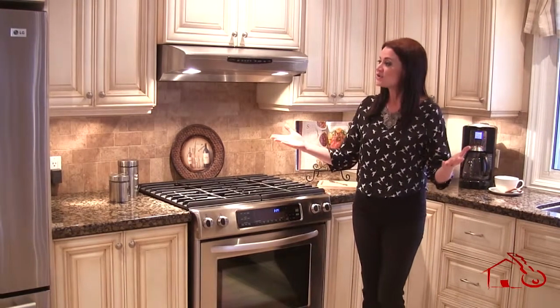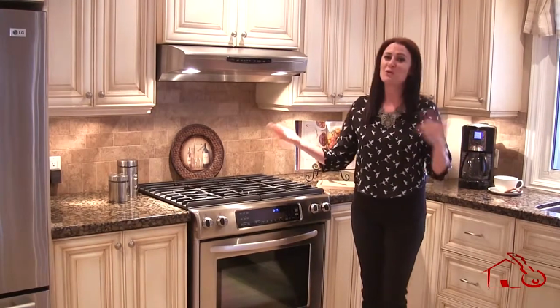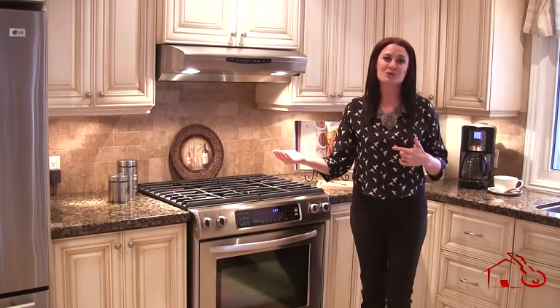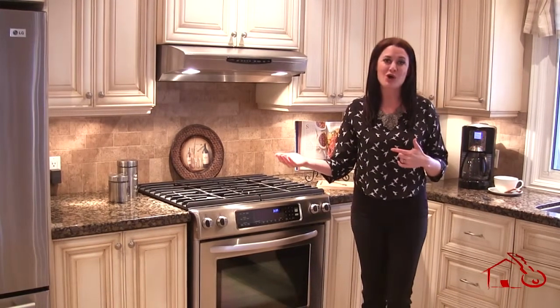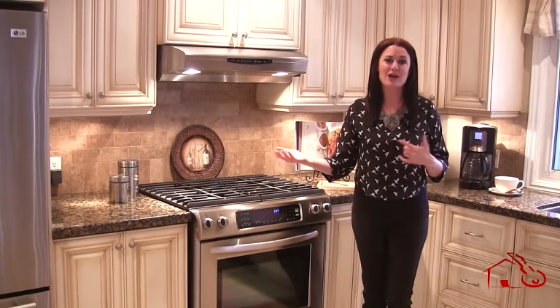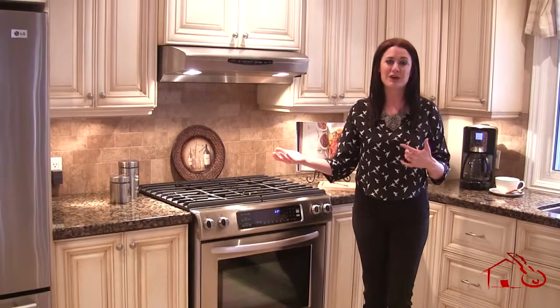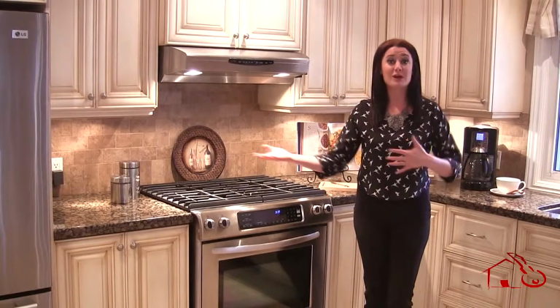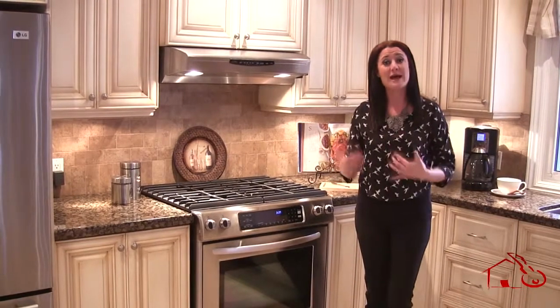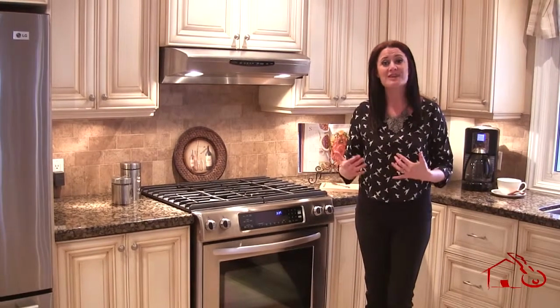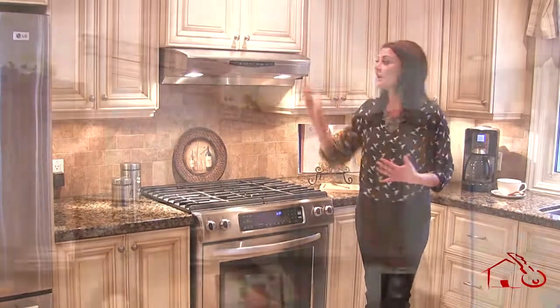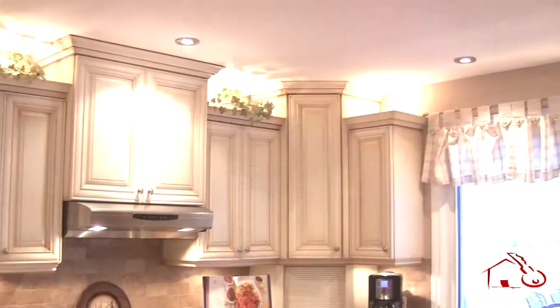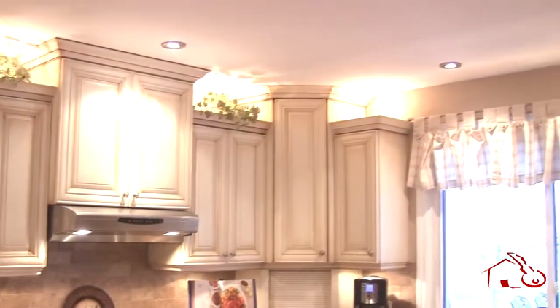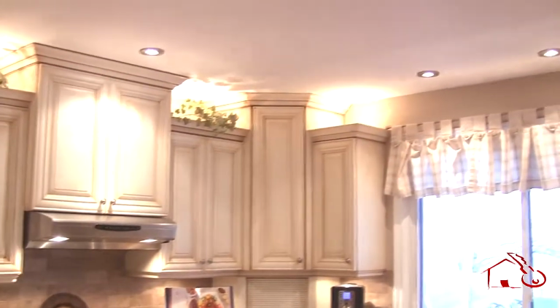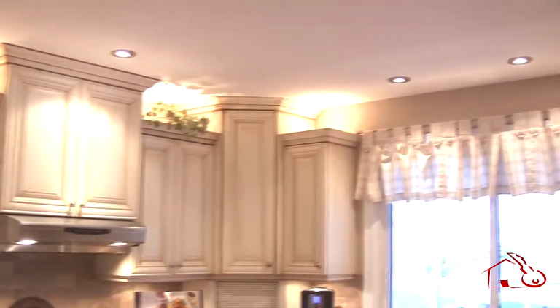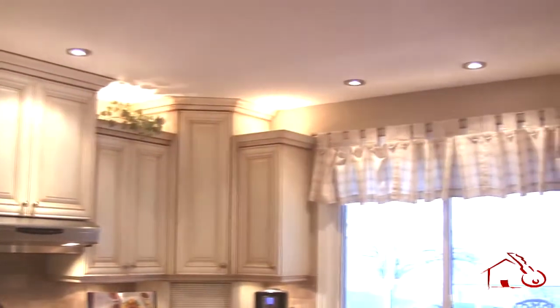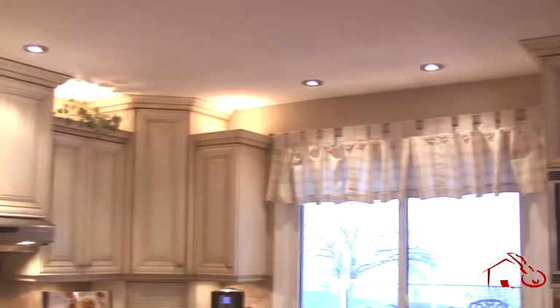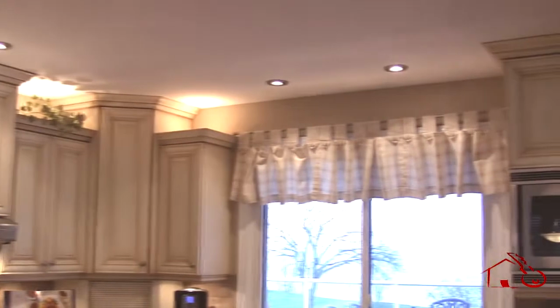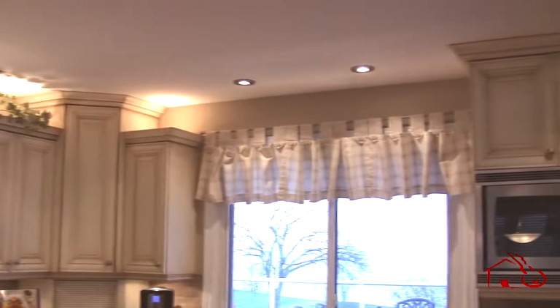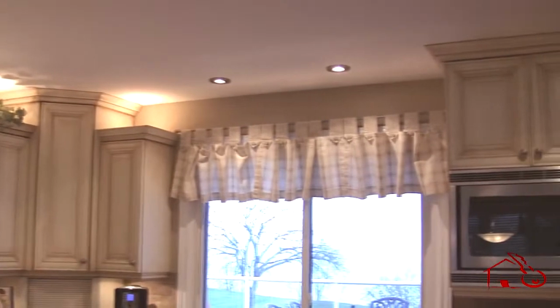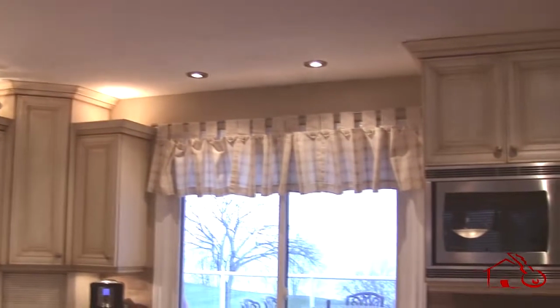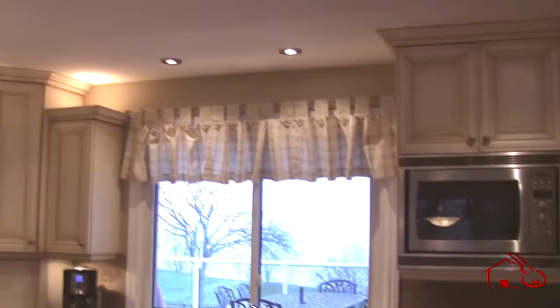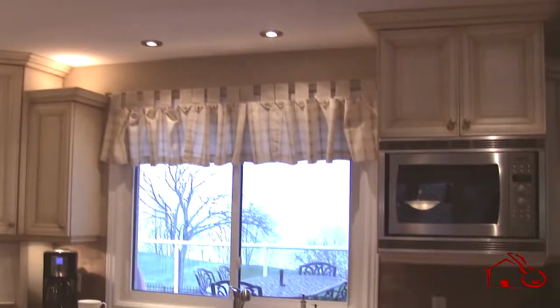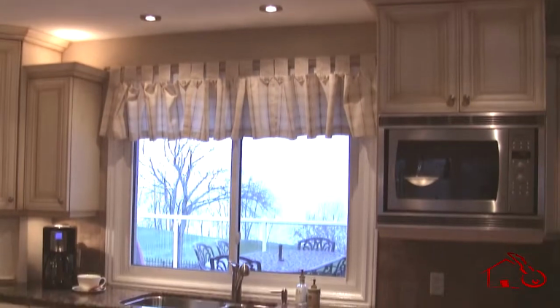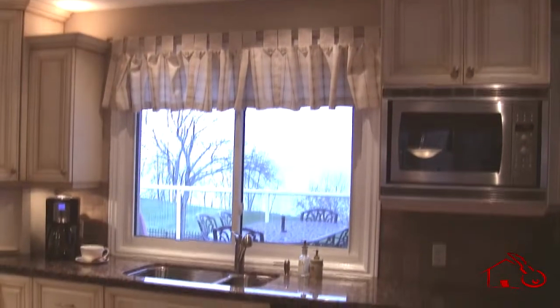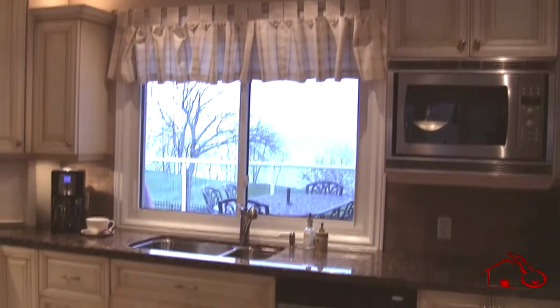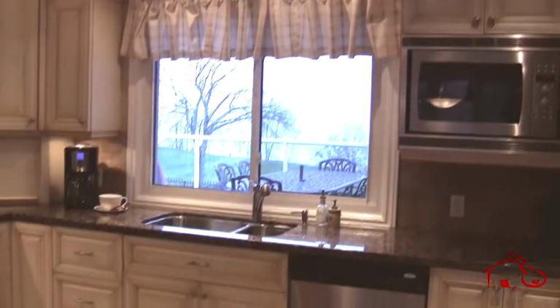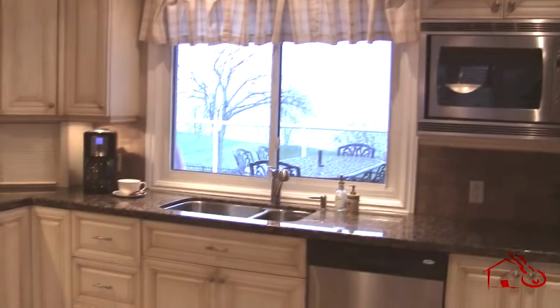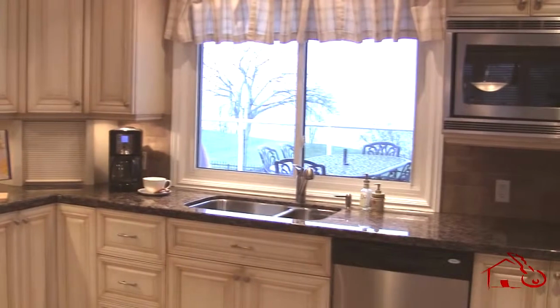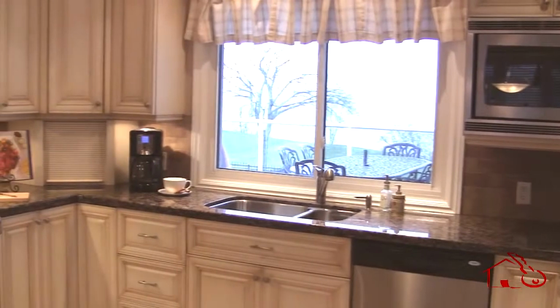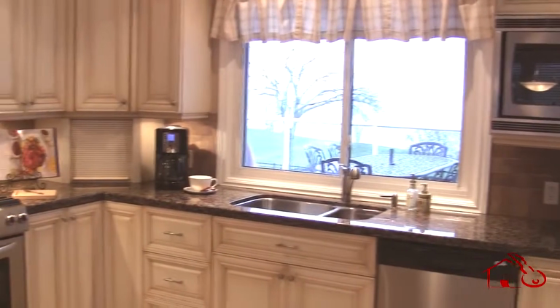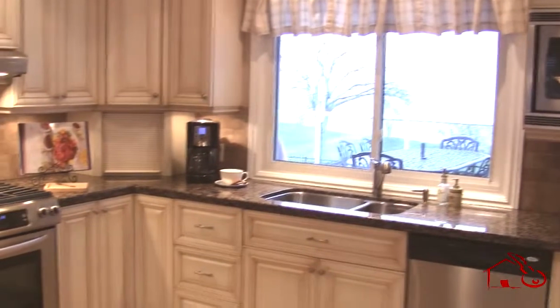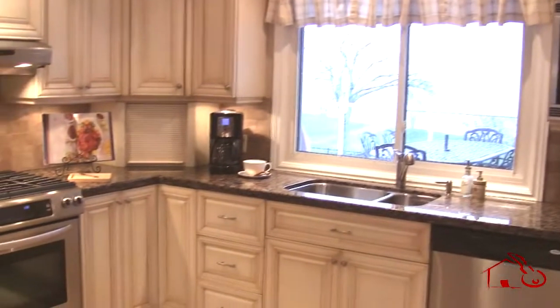Also, when you are showing your home or you have an open house, you want to turn on all your lighting — your under cabinet lighting, your range hood lighting, your pendant lighting — all the lights on to give it a nice, inviting, bright feel to your space.